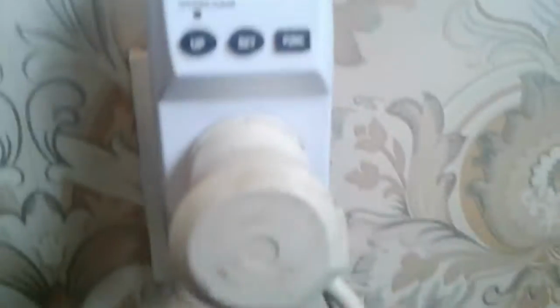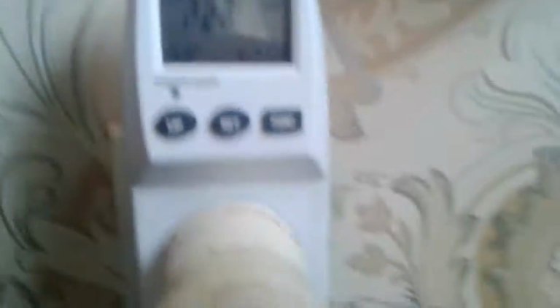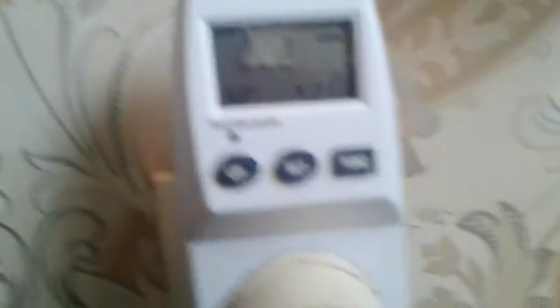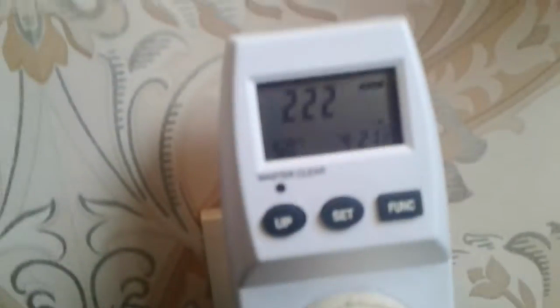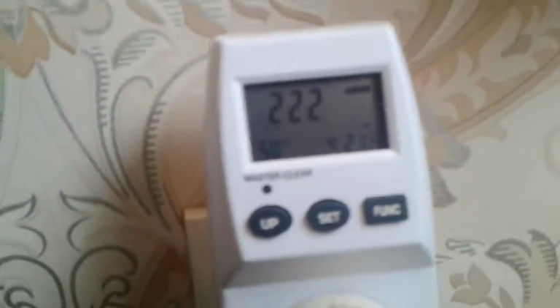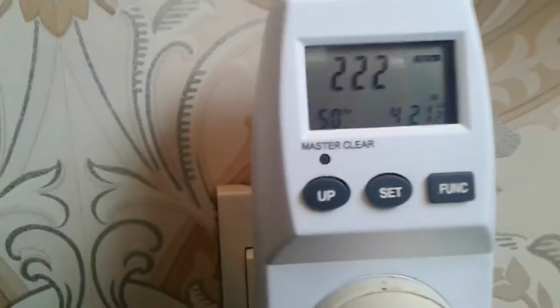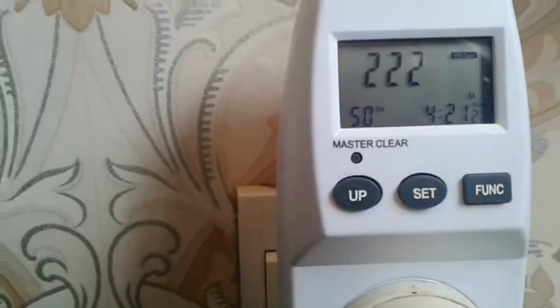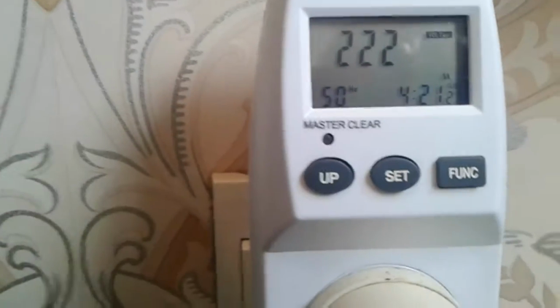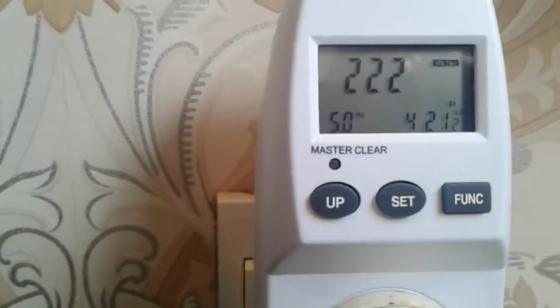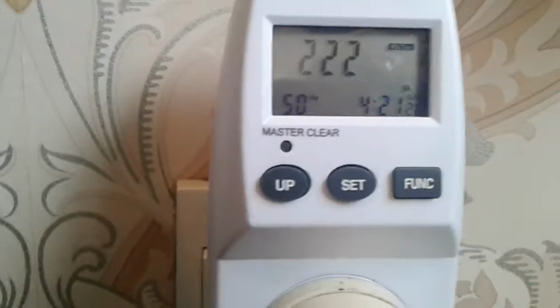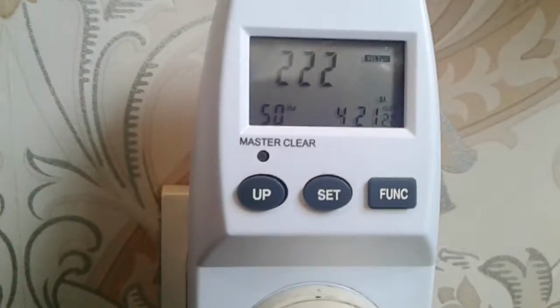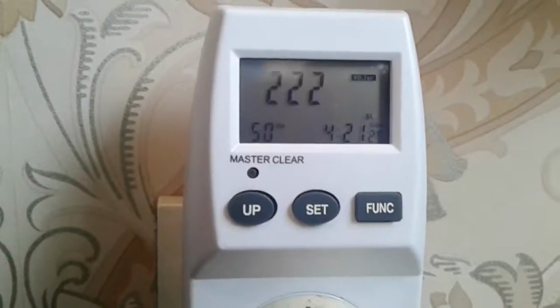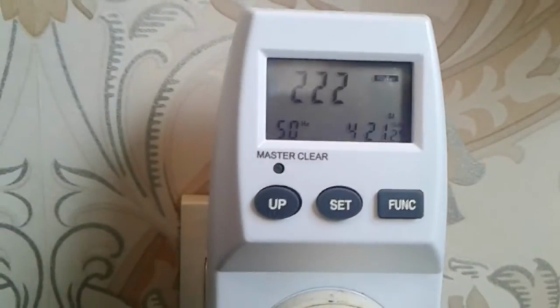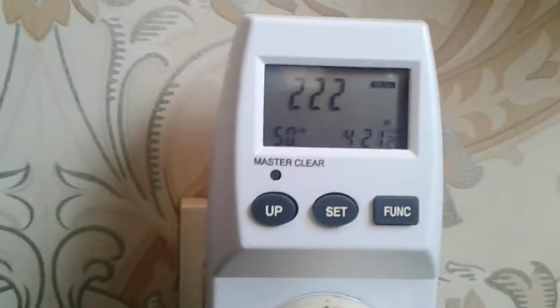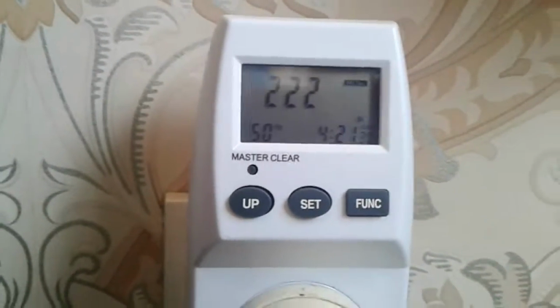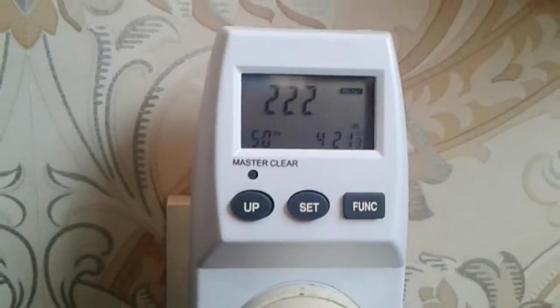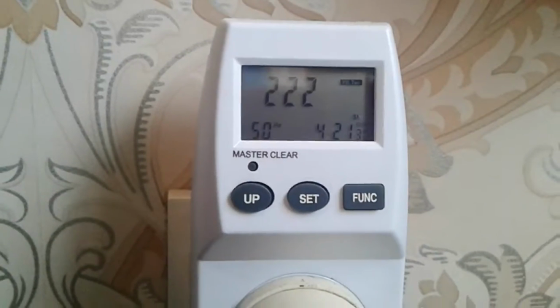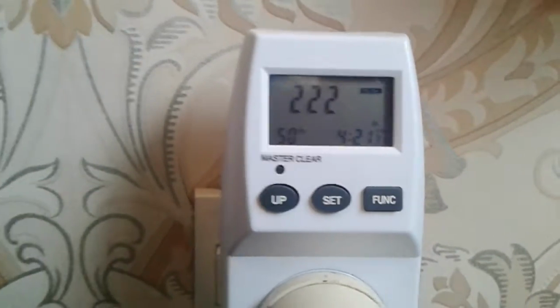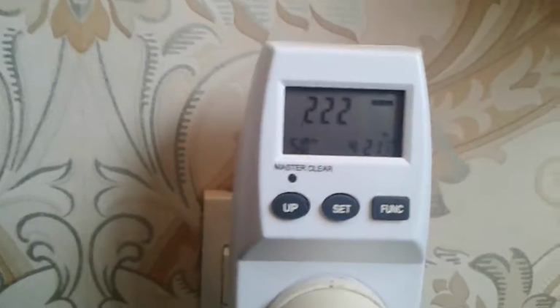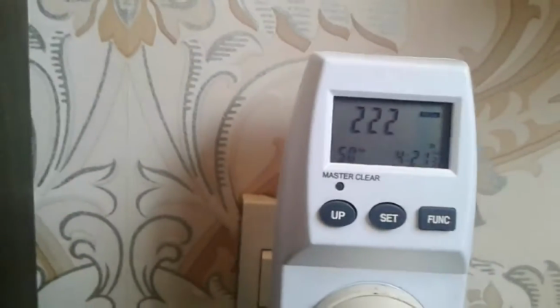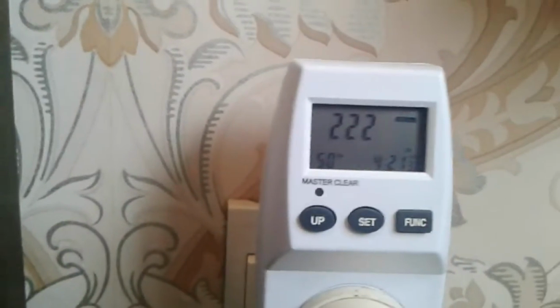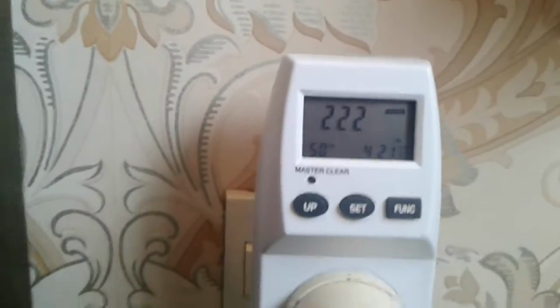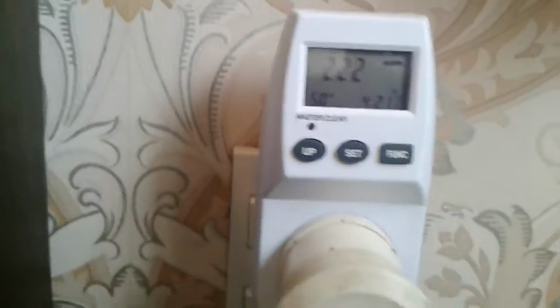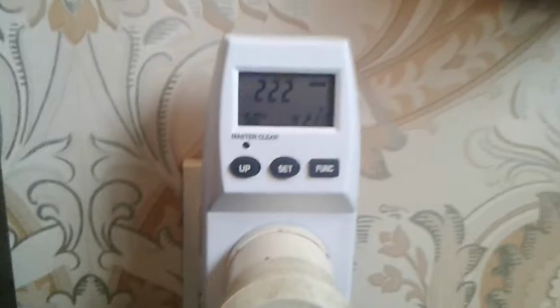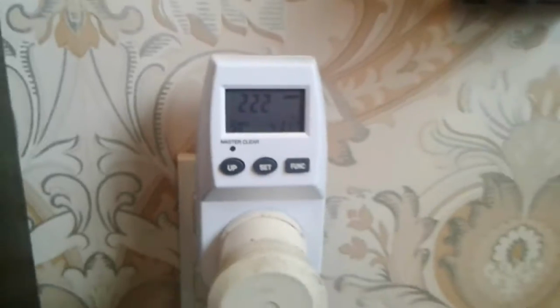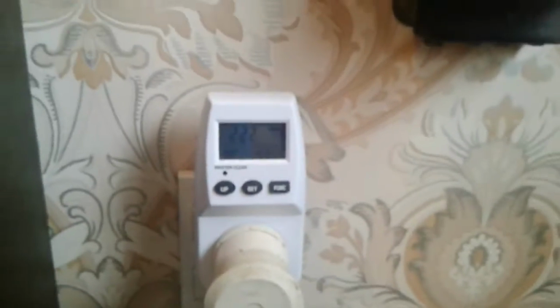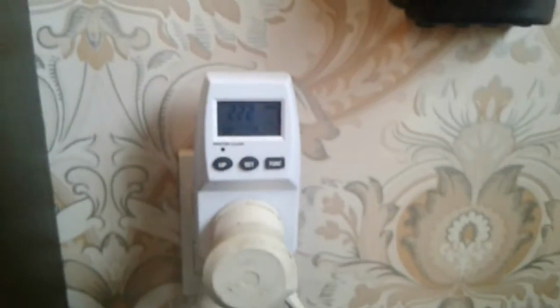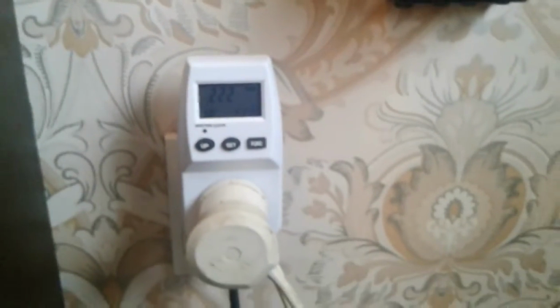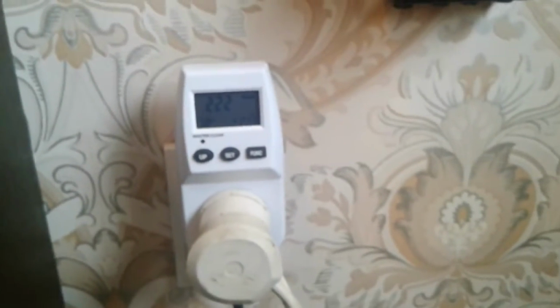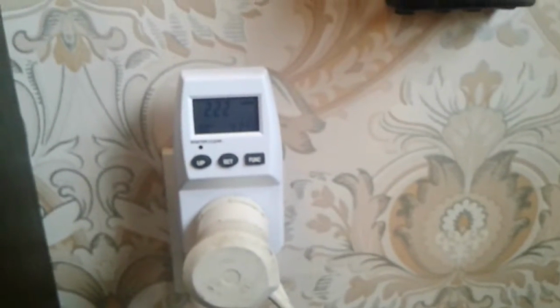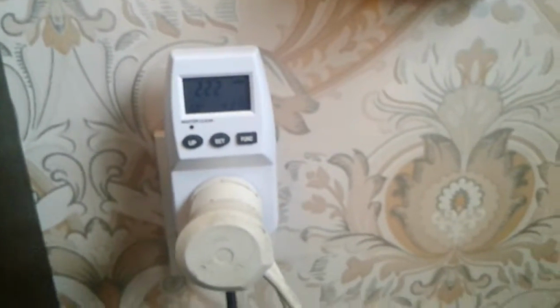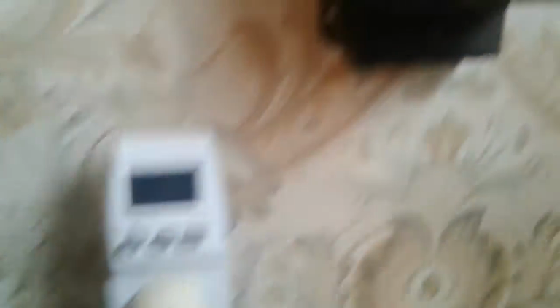The current voltage is 222 volts — it actually dropped down to 215 when I powered on the heater. But that heater has a fault so I need to use another one.